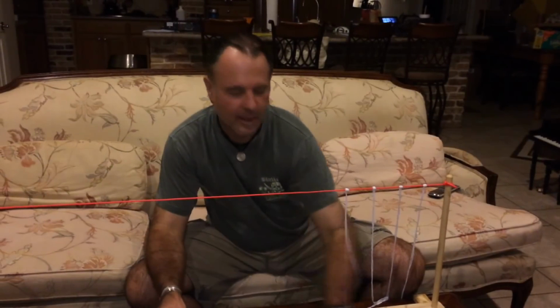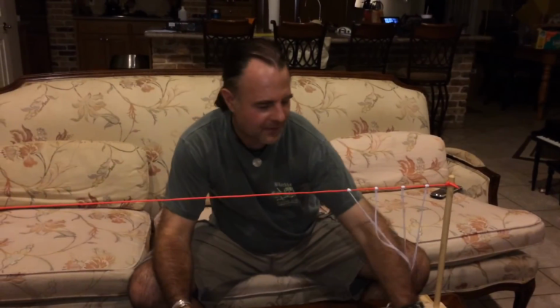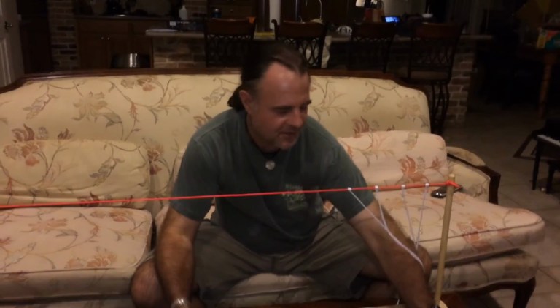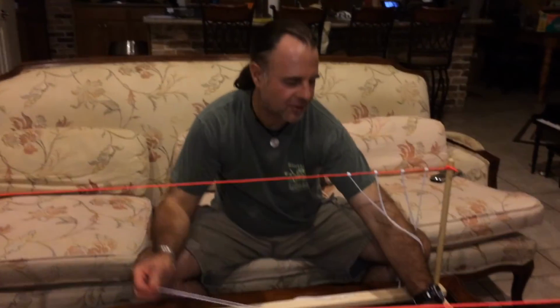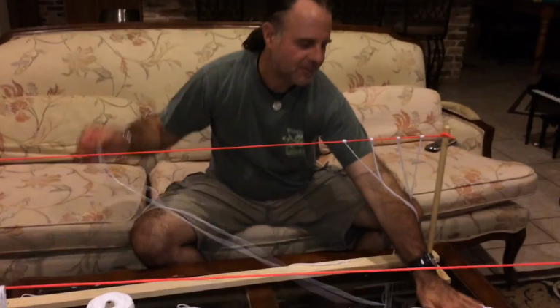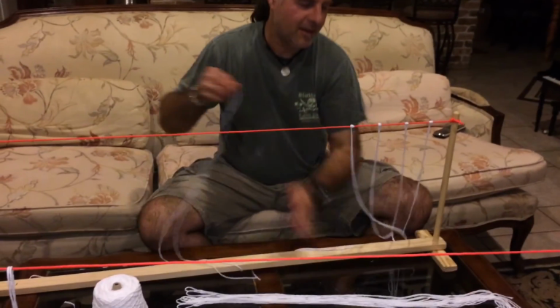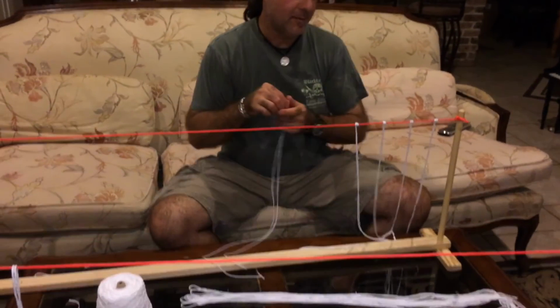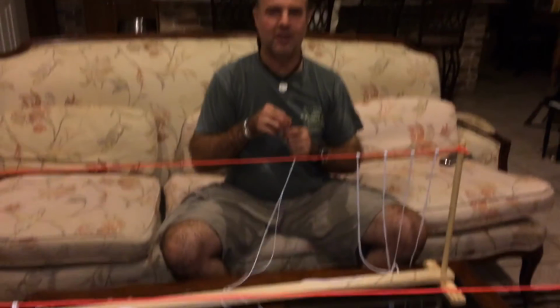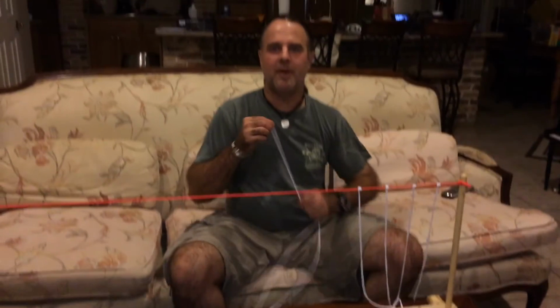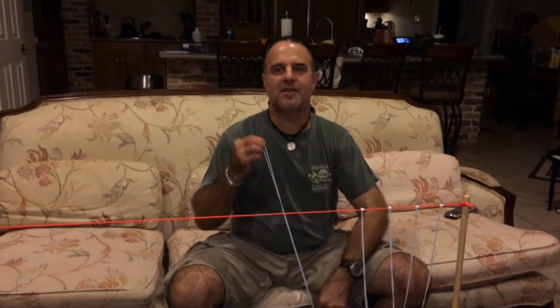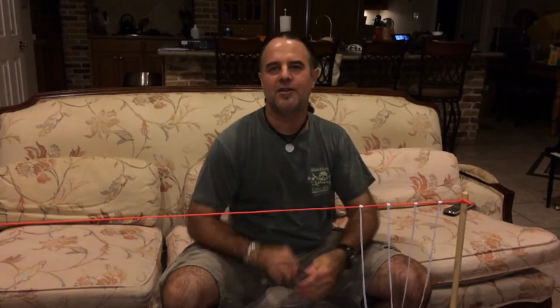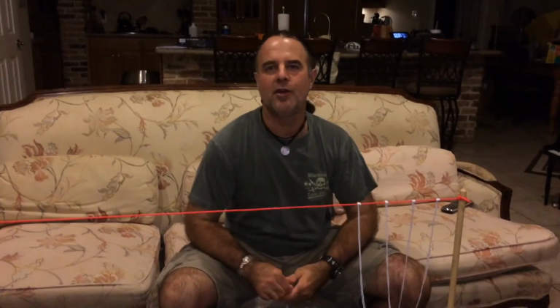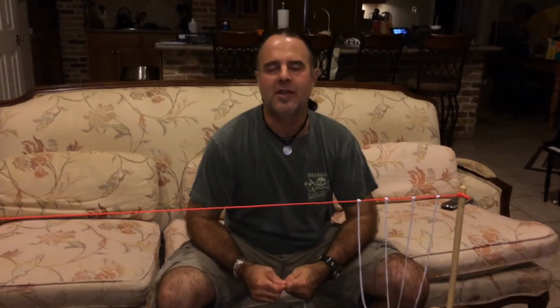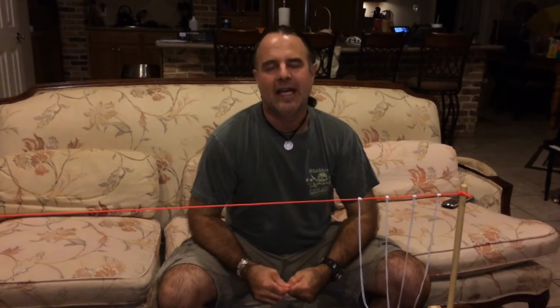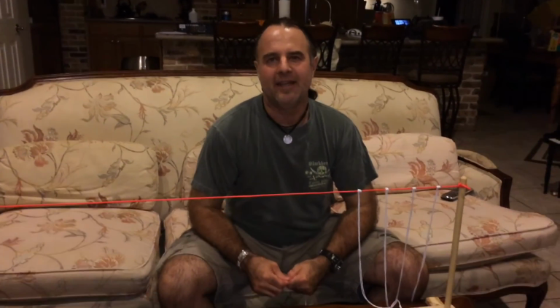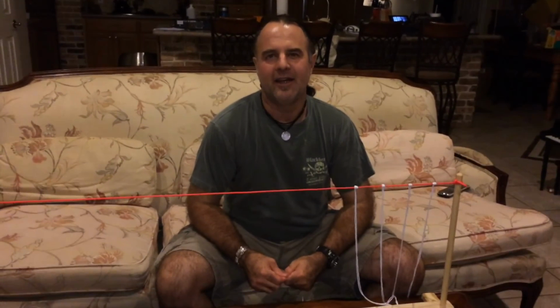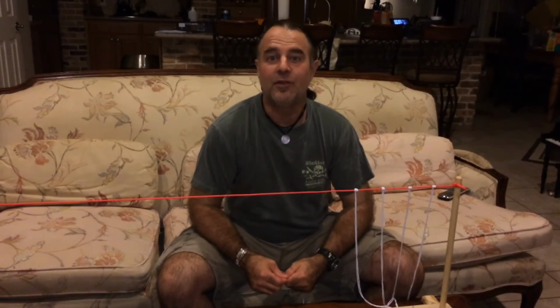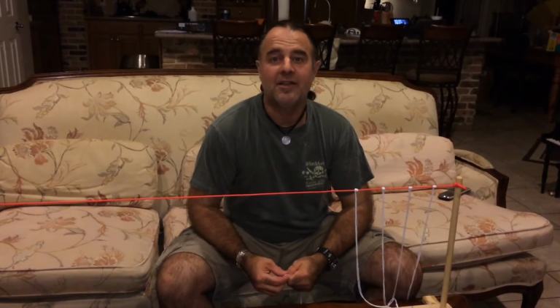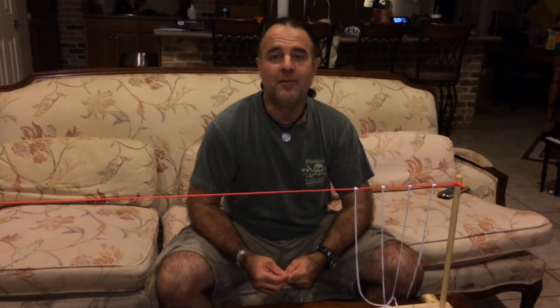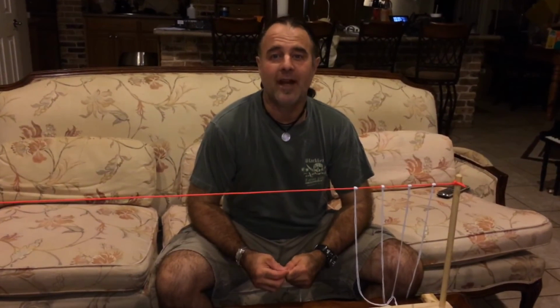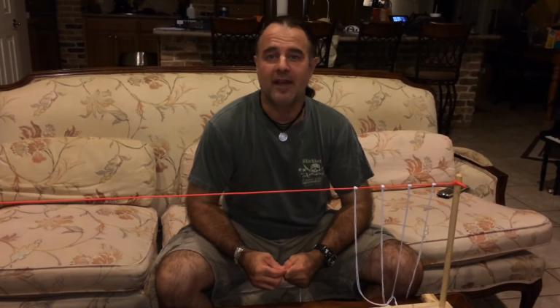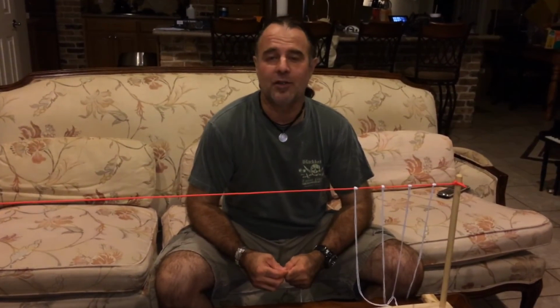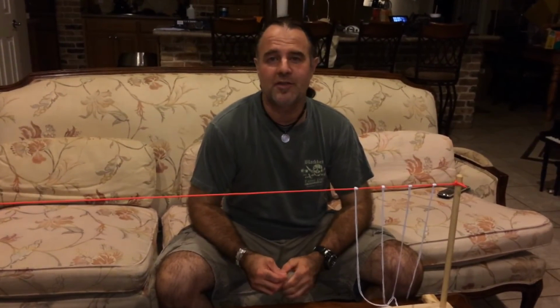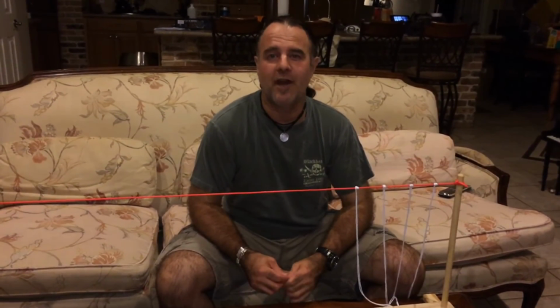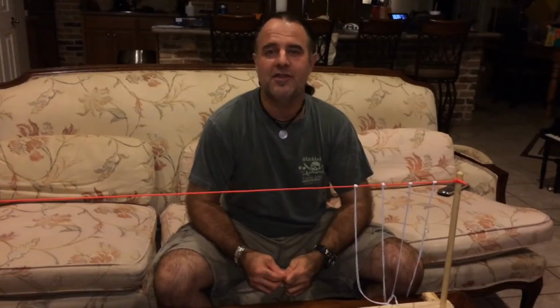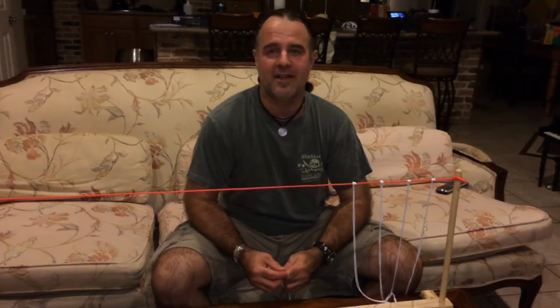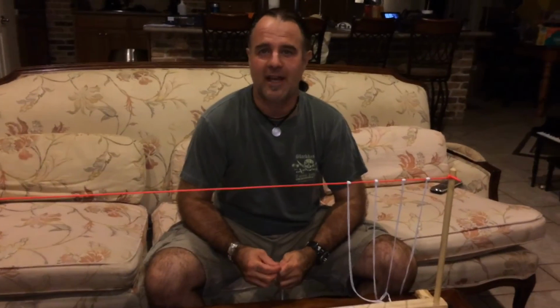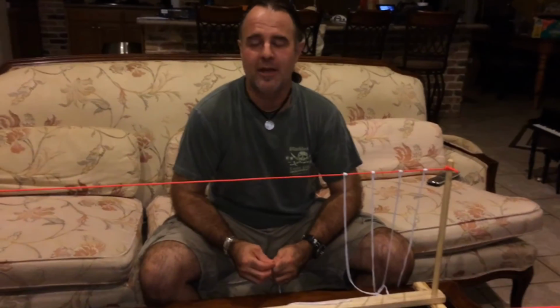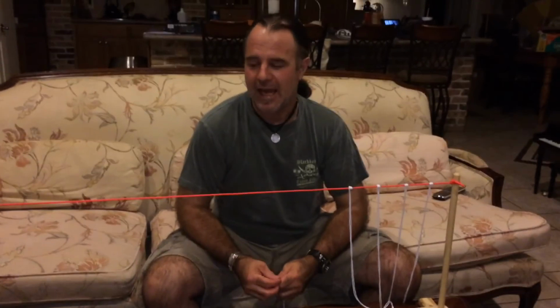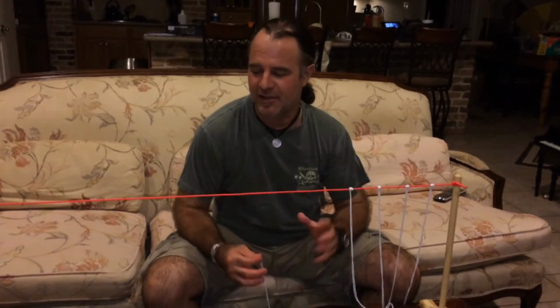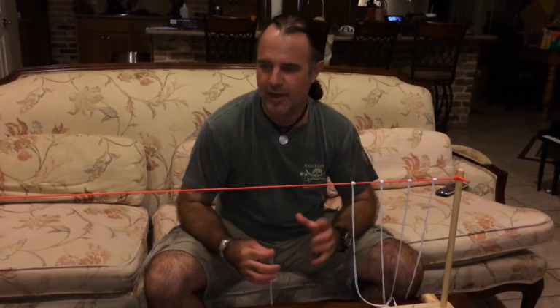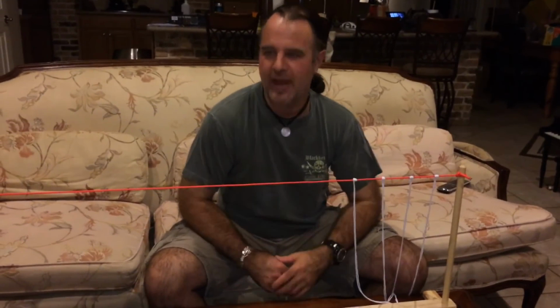Hey, this is Daniel of Daniel G. Bennis Science Shows, and in two days I have a children's survival science camp, and to get ready for that camp, one of the projects that we're doing is we're going to be building fishing nets.